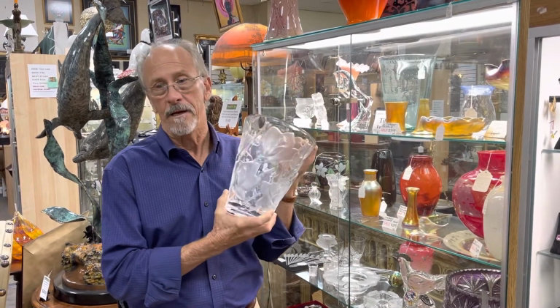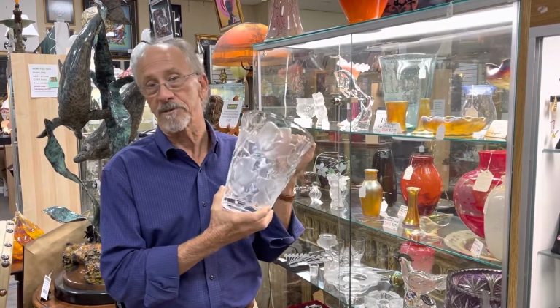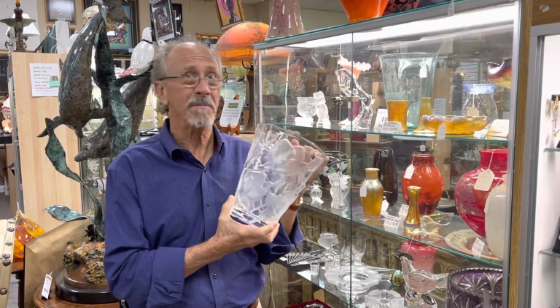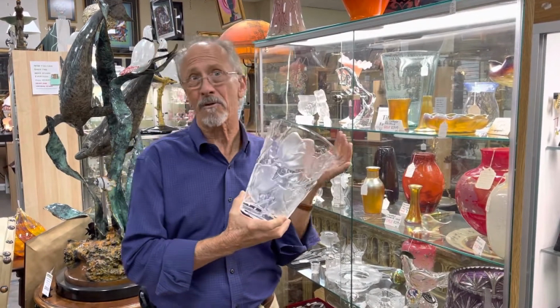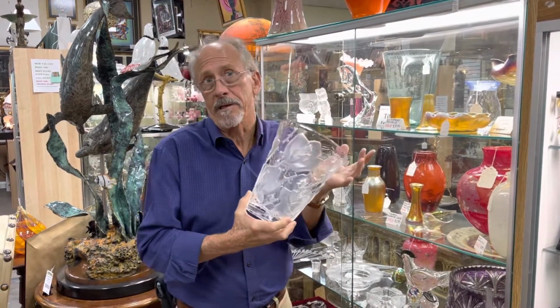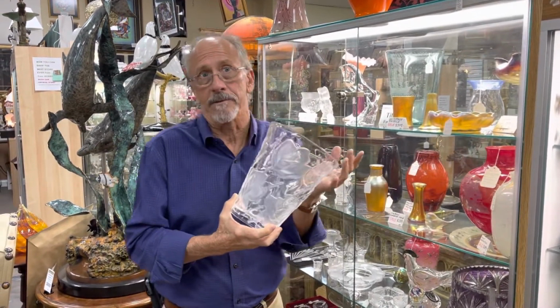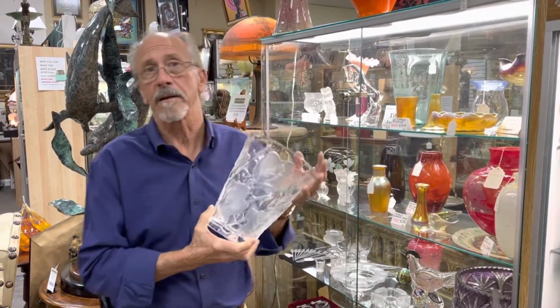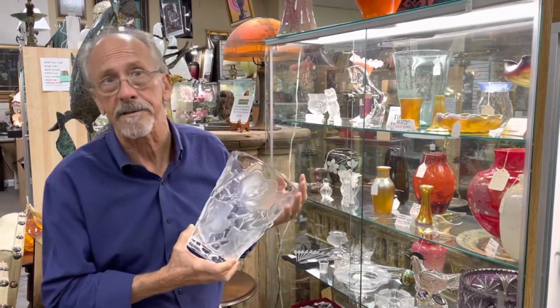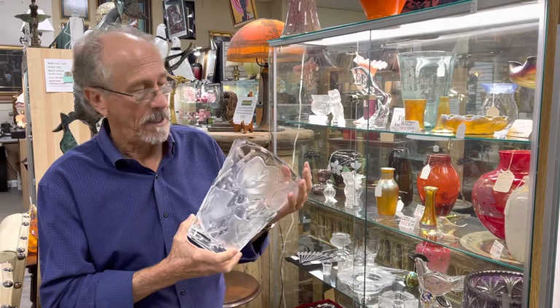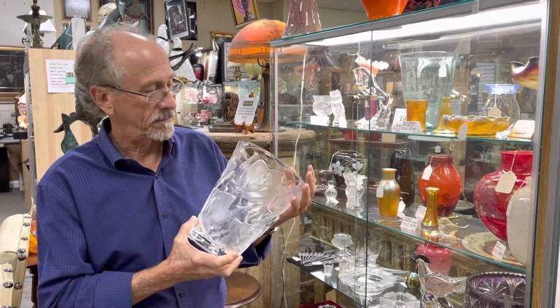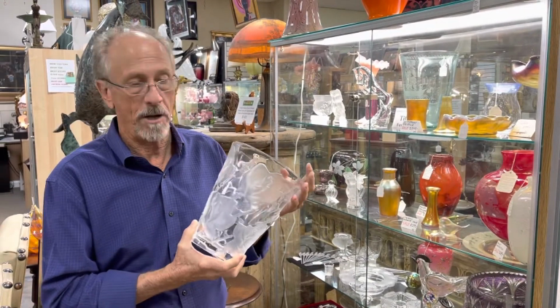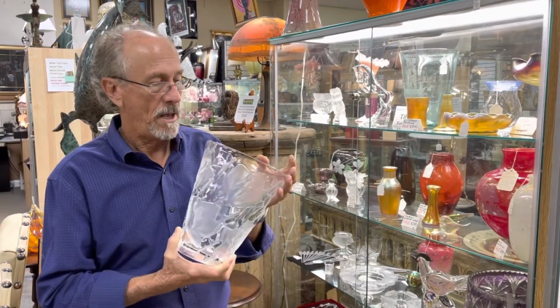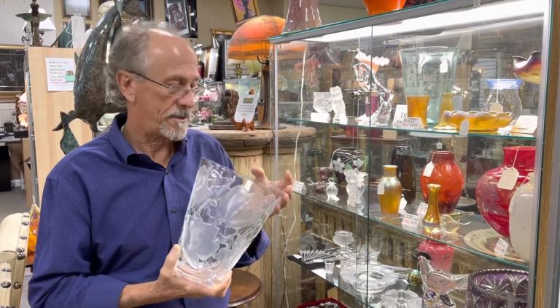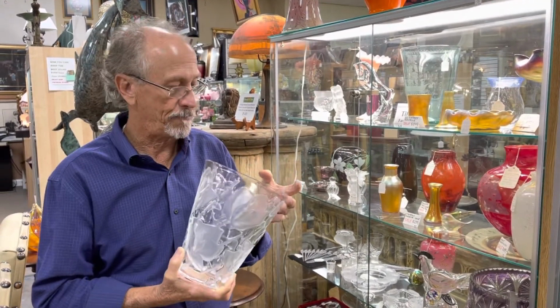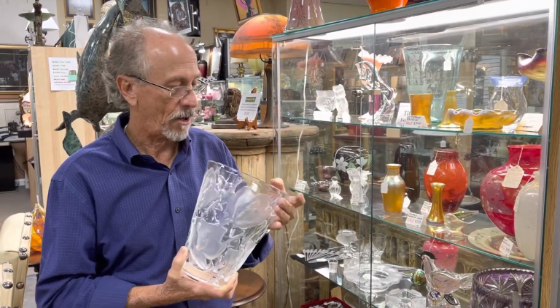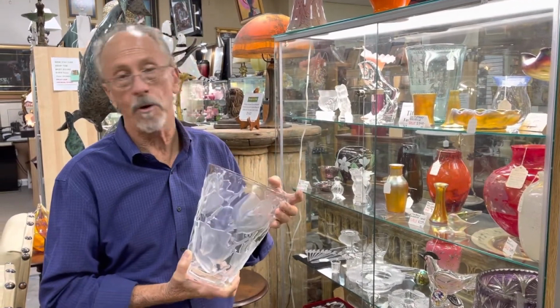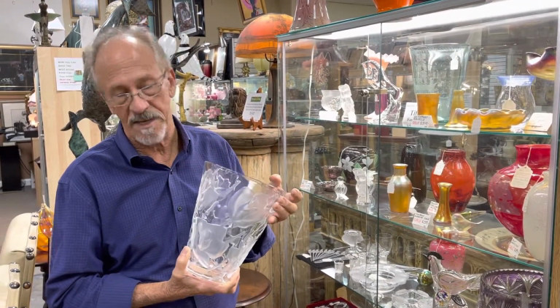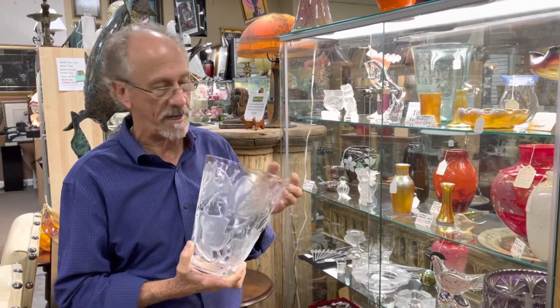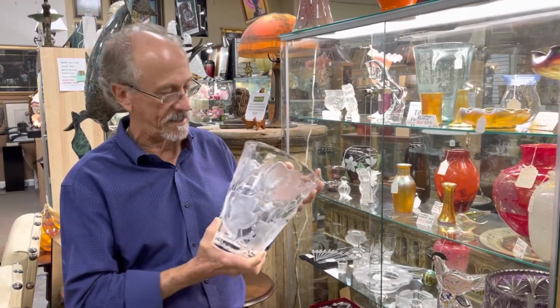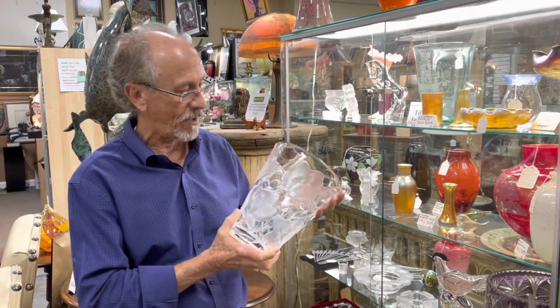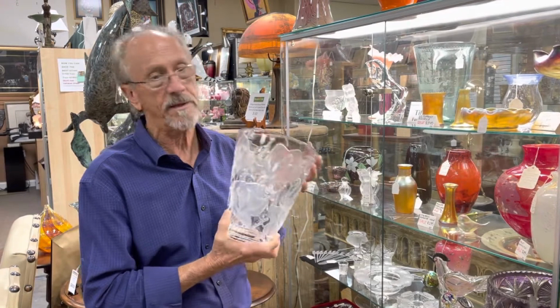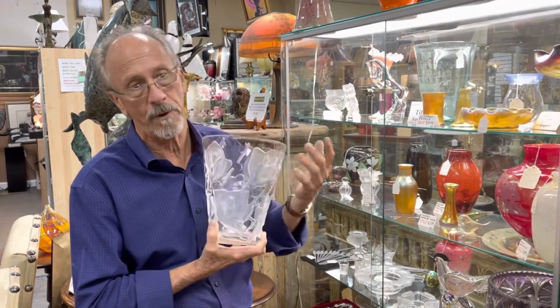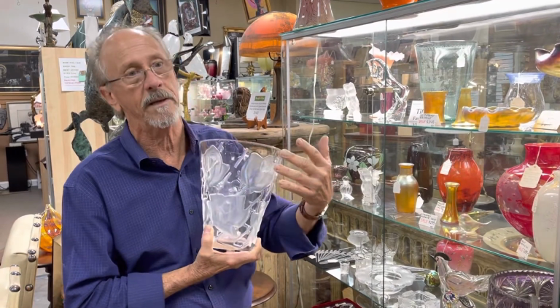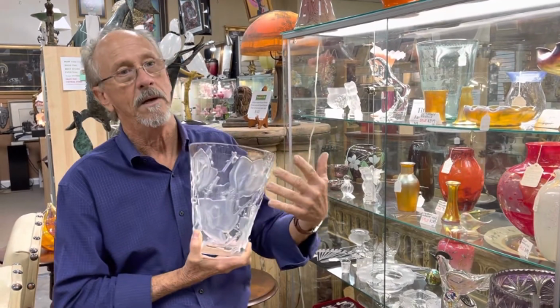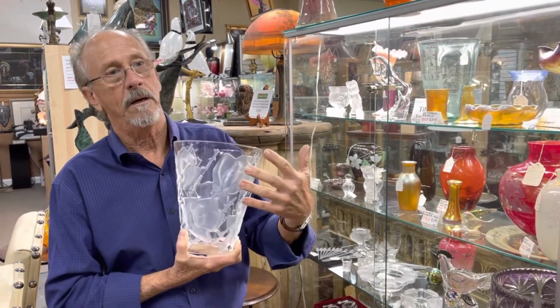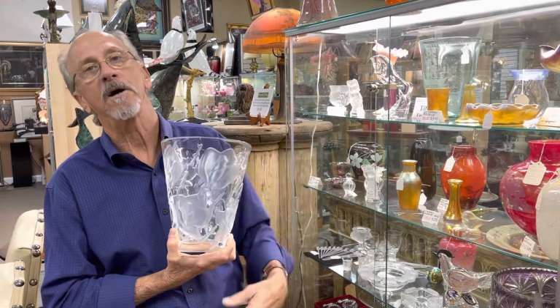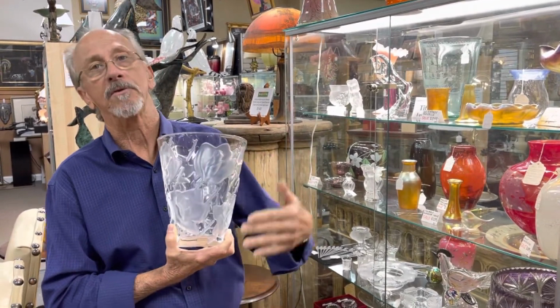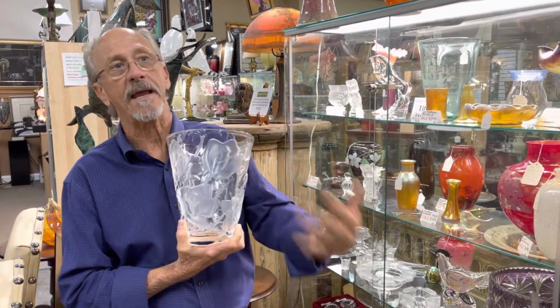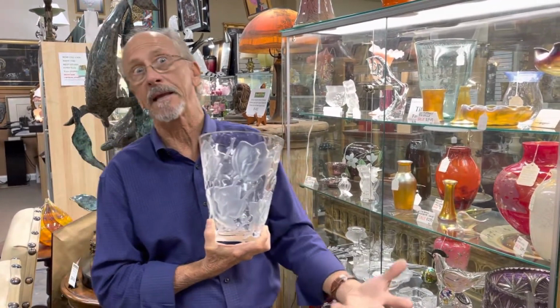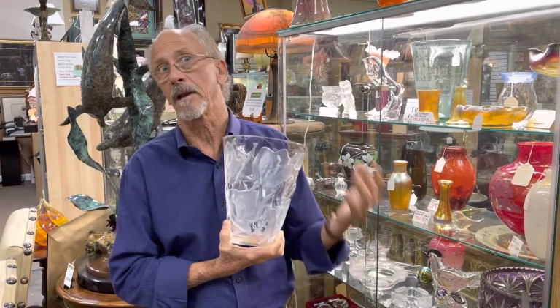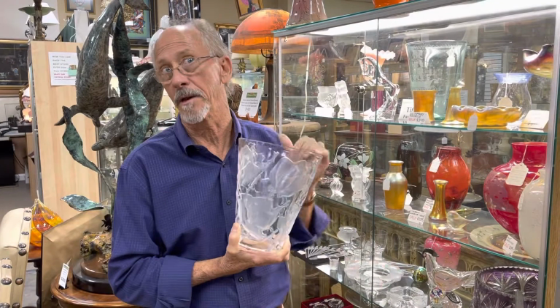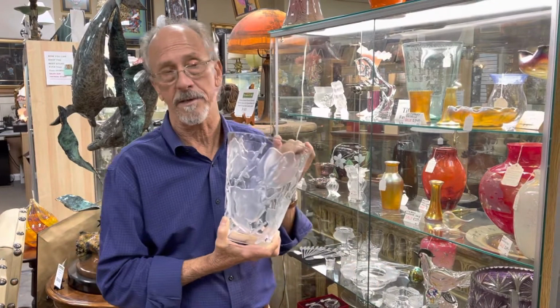It was designed by Marc Lalique, who was René Lalique's son and arguably as talented as his father, and he's the one that really is responsible for taking Lalique to the level that it is today.